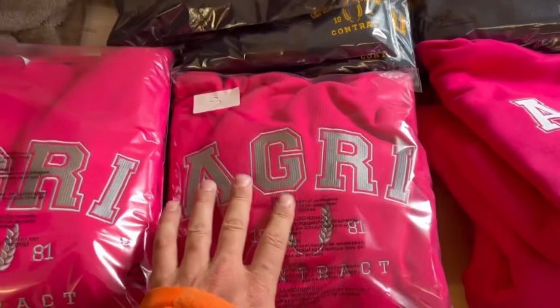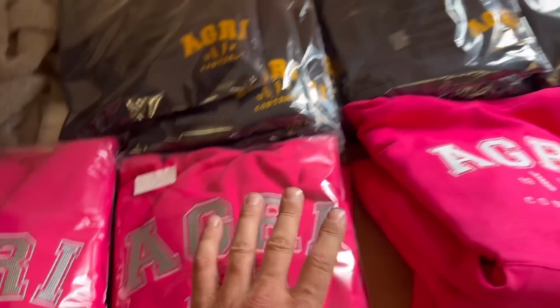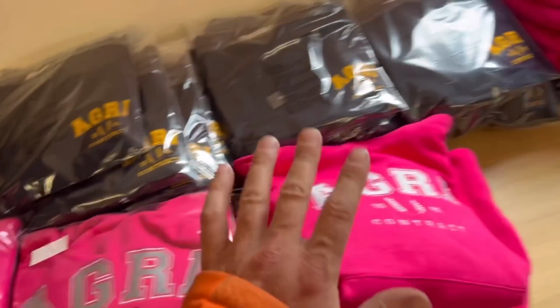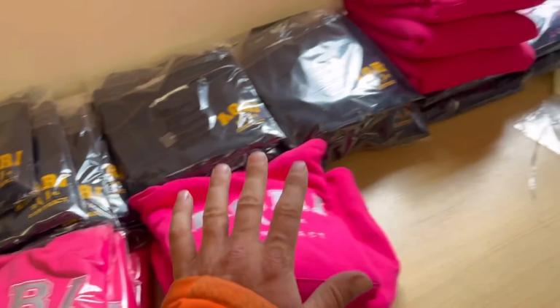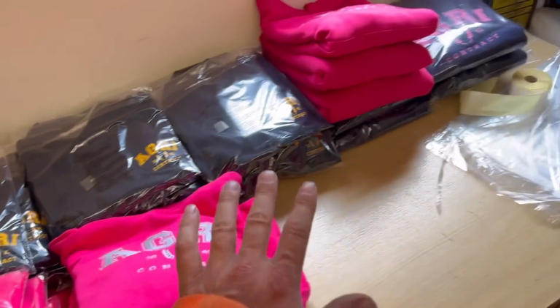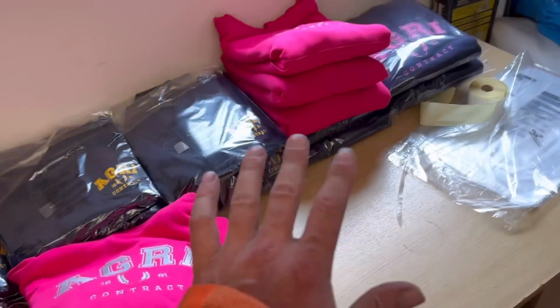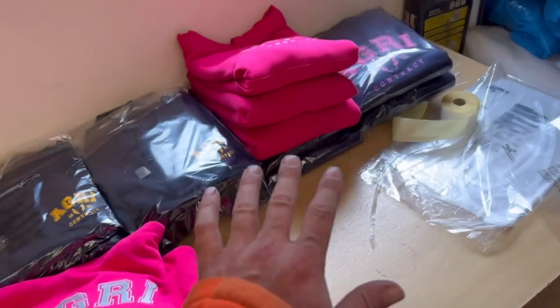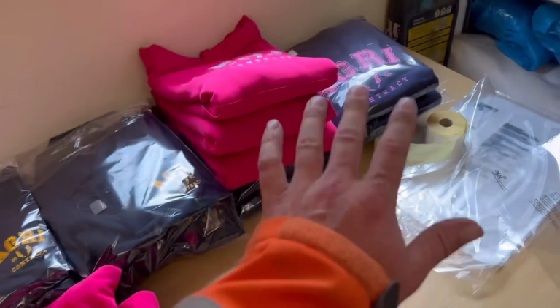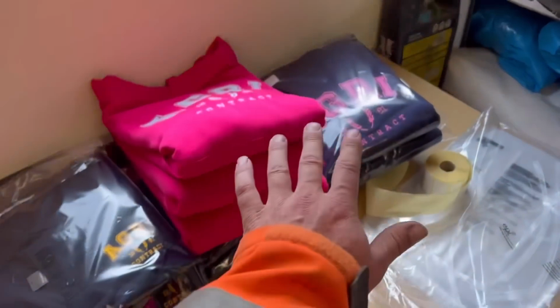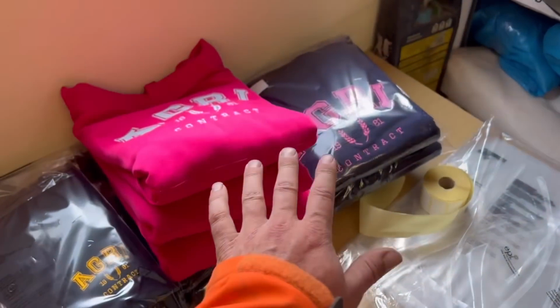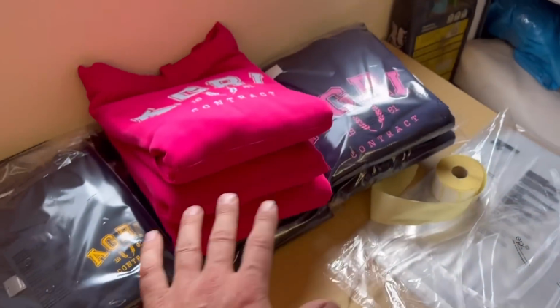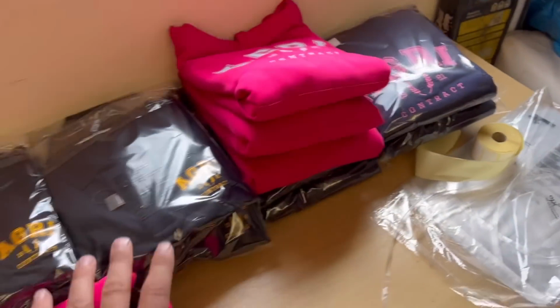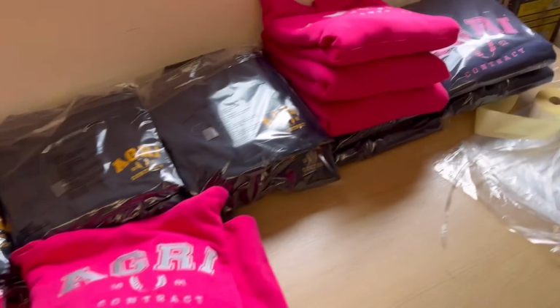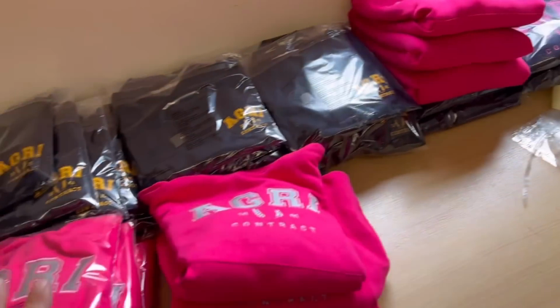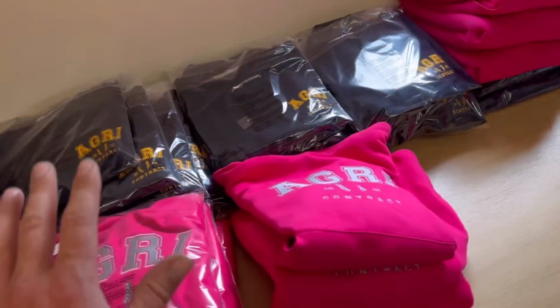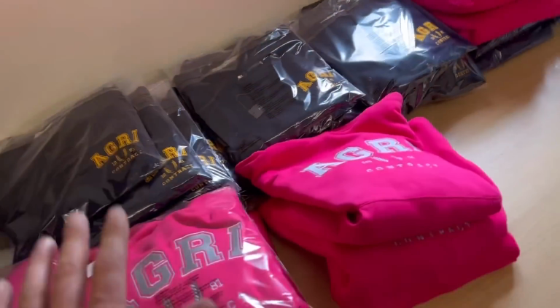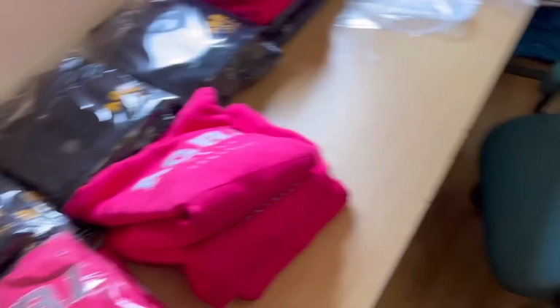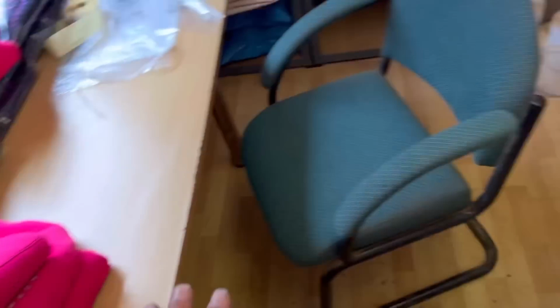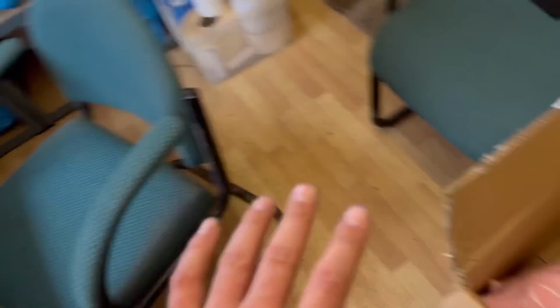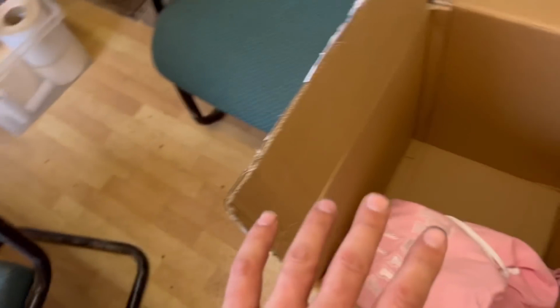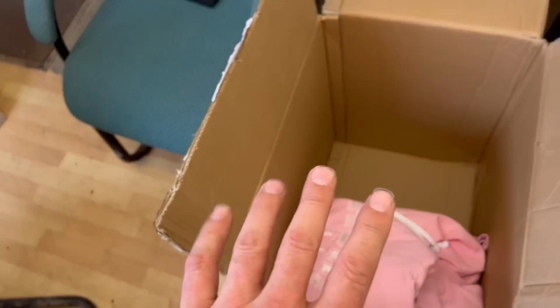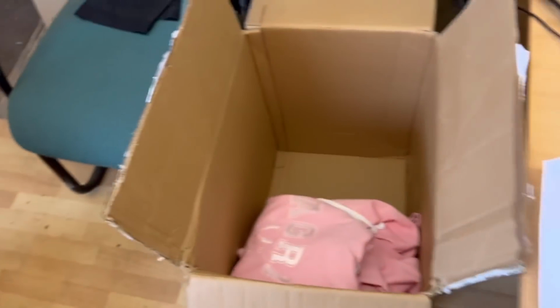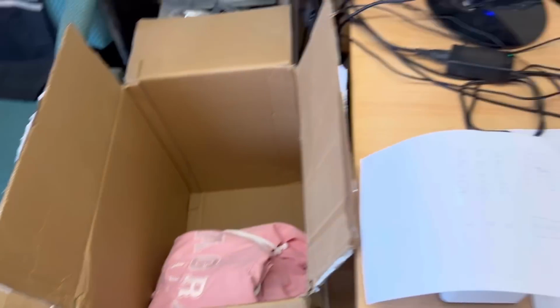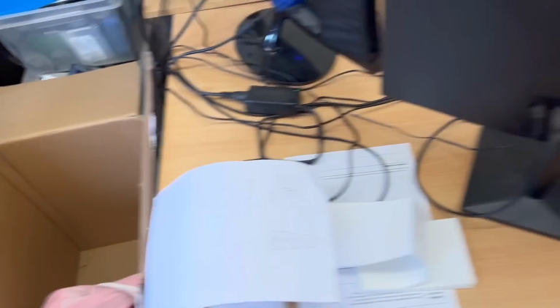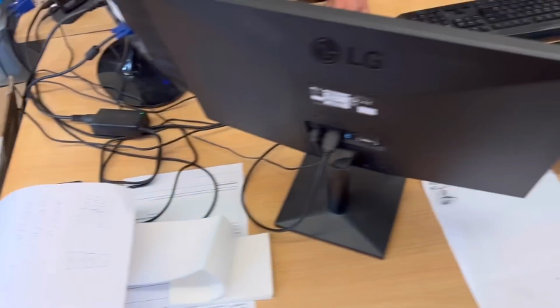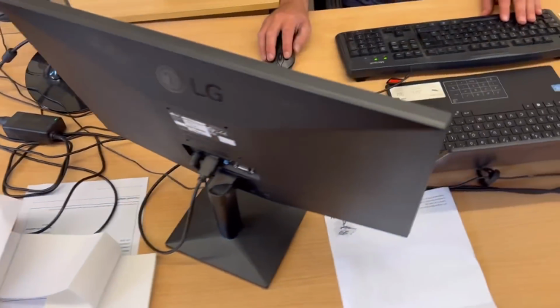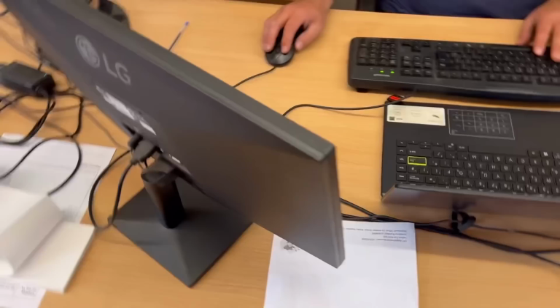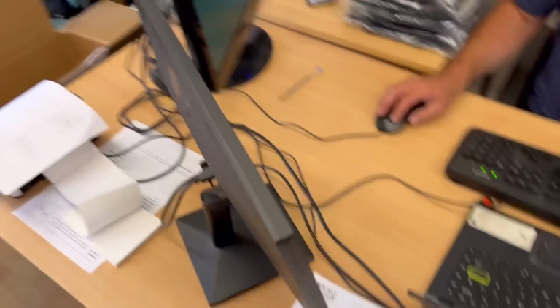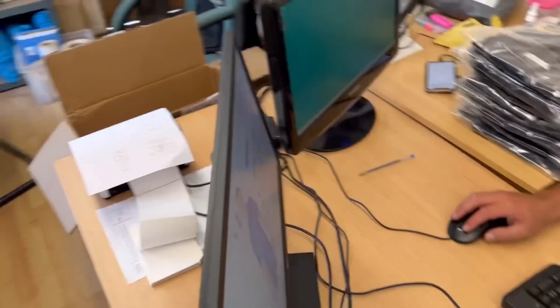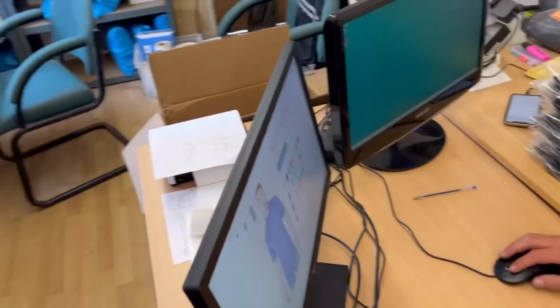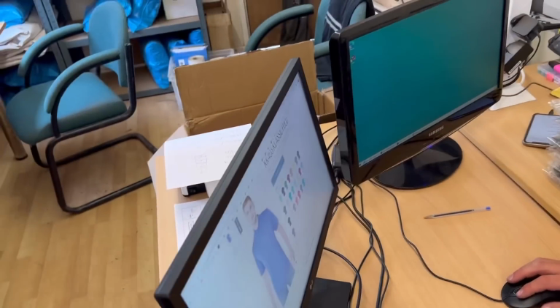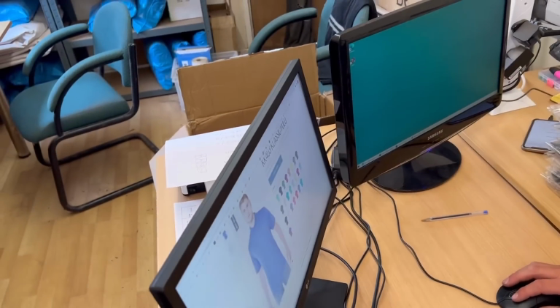Henry's just bagging and packaging everything up and we're working out exactly what quantities we've got. Ian is uploading them to the website.